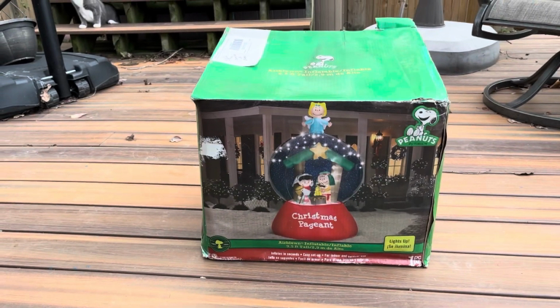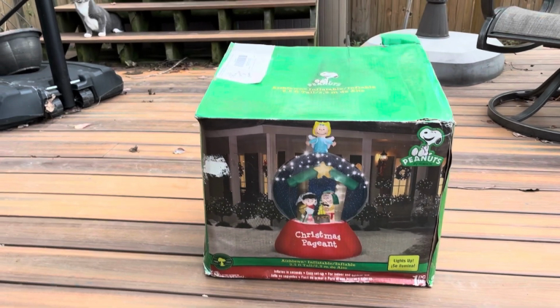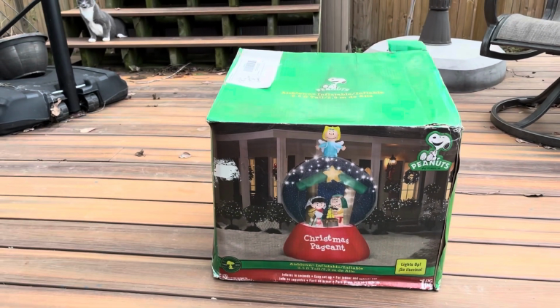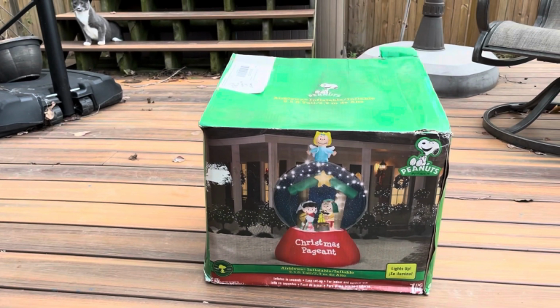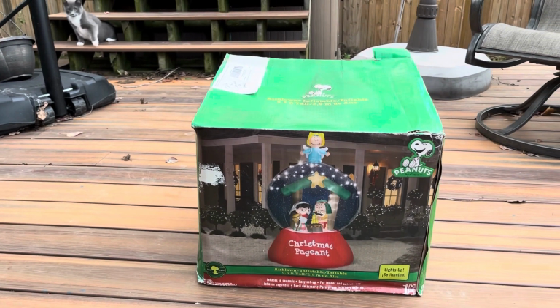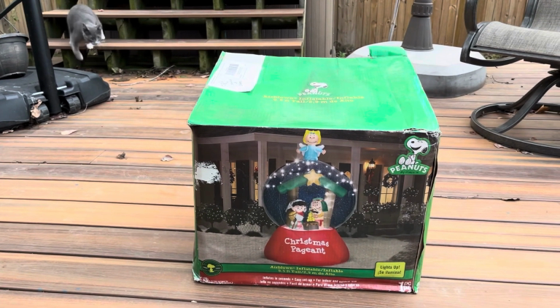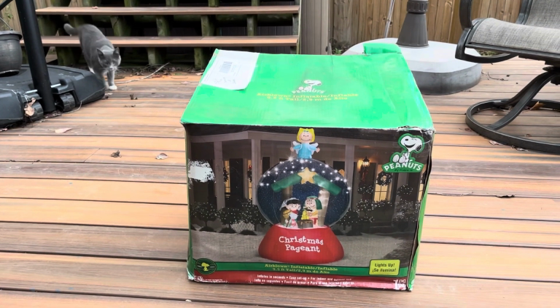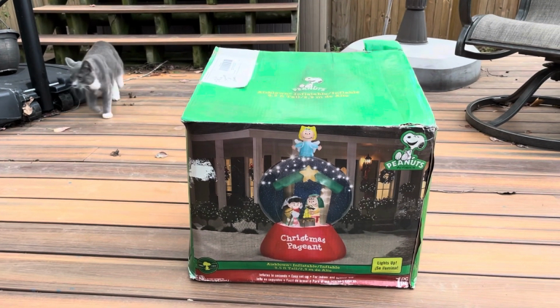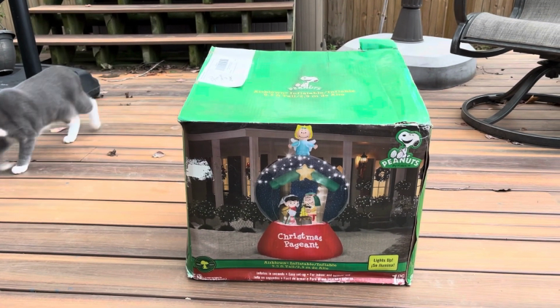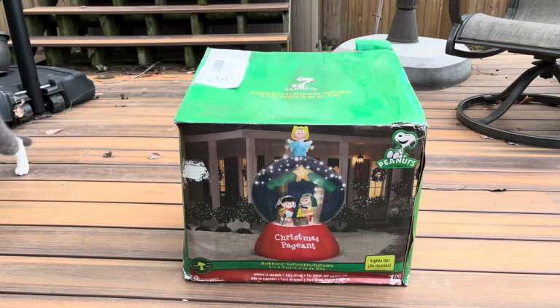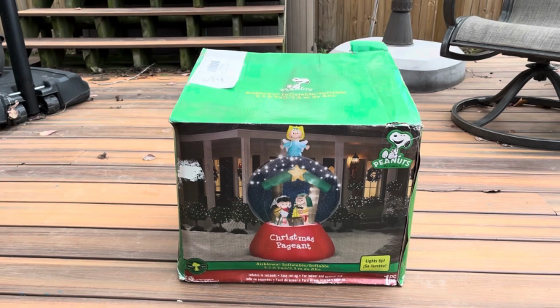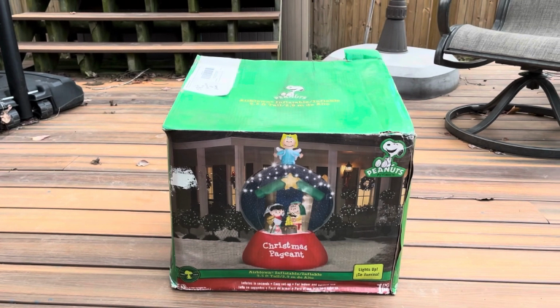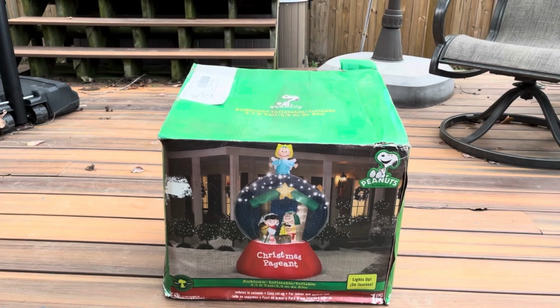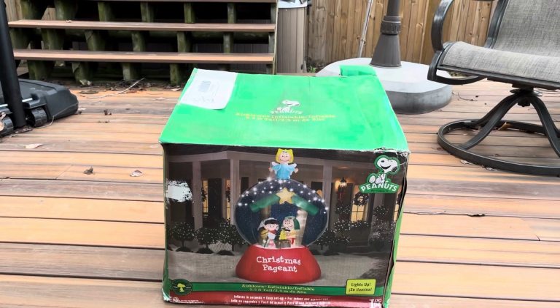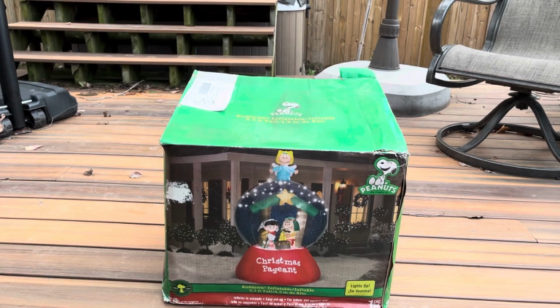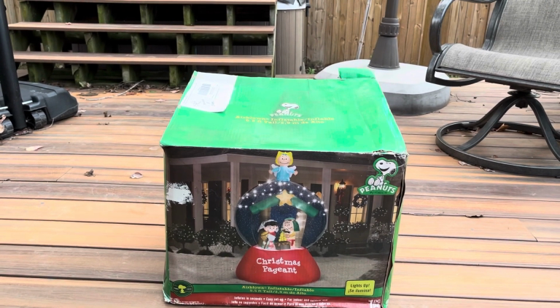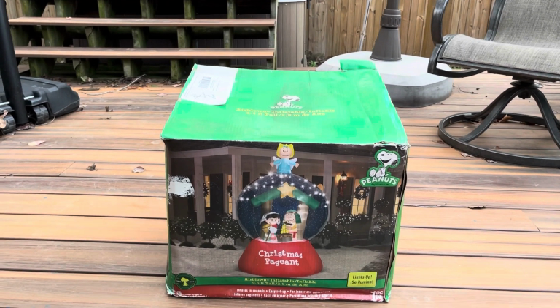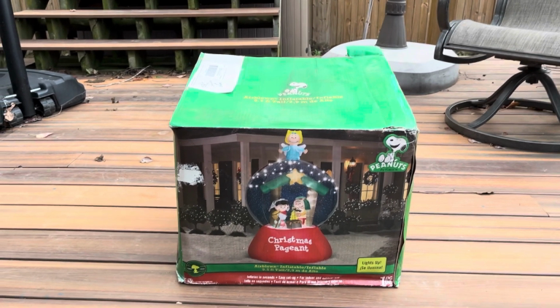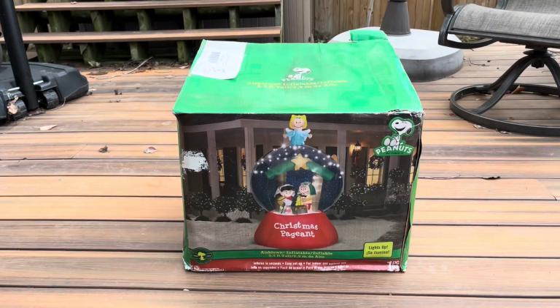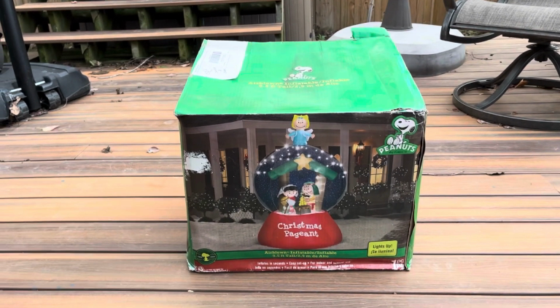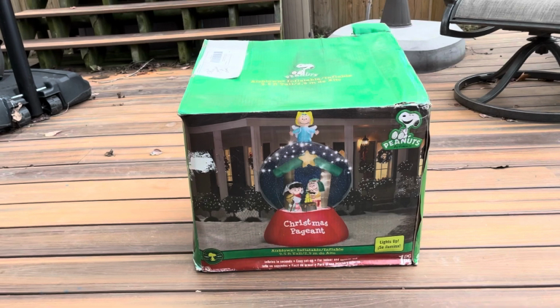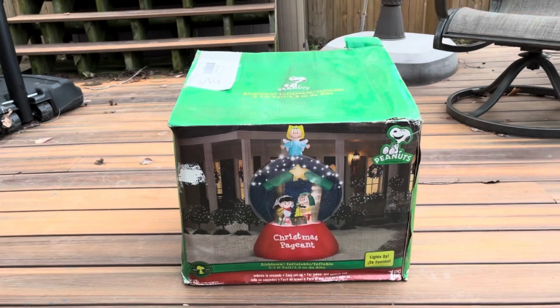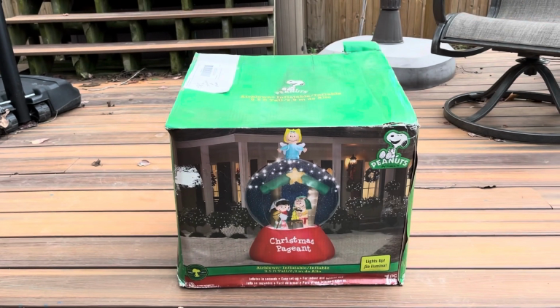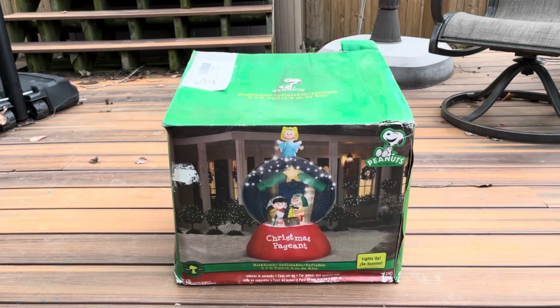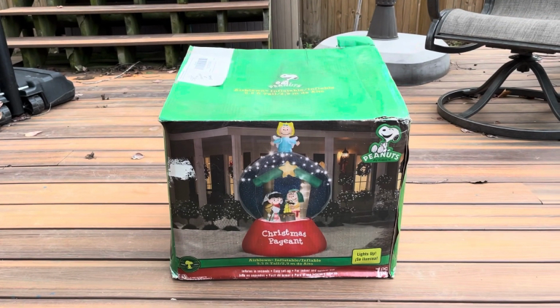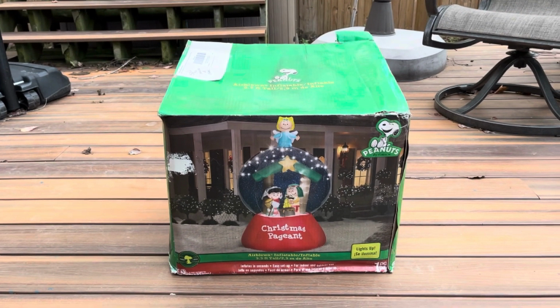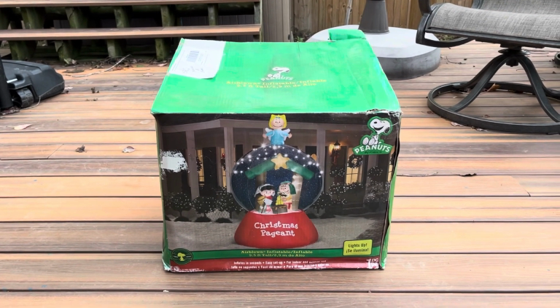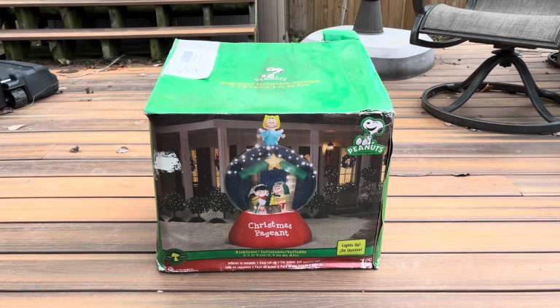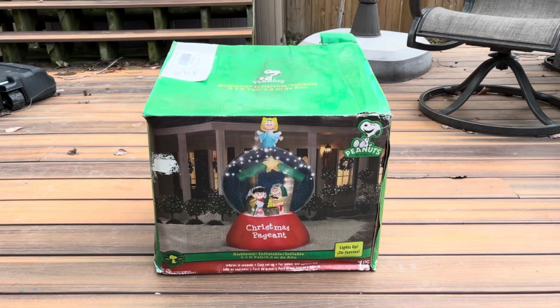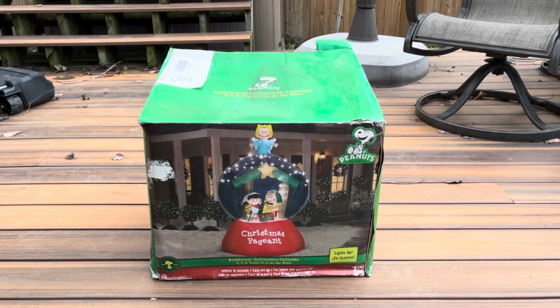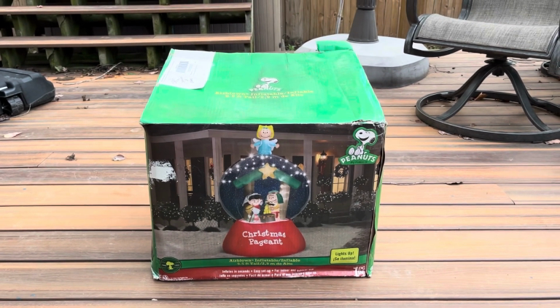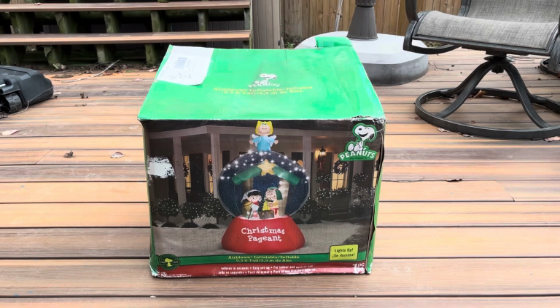This is the 2014 9.5-foot tall inflatable Peanuts Christmas Pageant globe. I got this at the inflatable warehouse — the guy gave it to me for I think a hundred bucks, which I think is a really, really good deal.